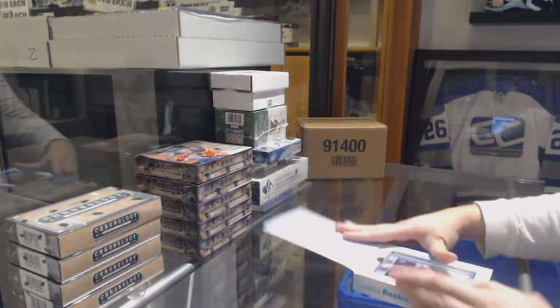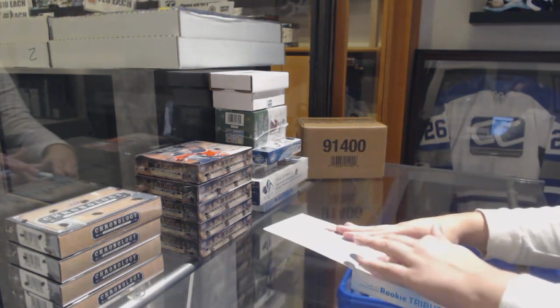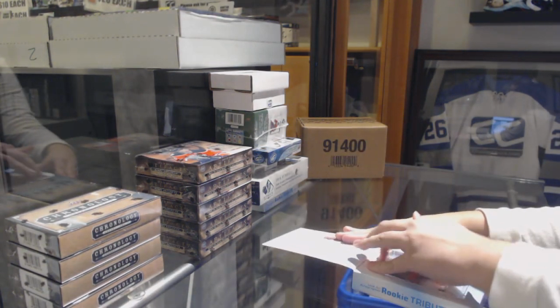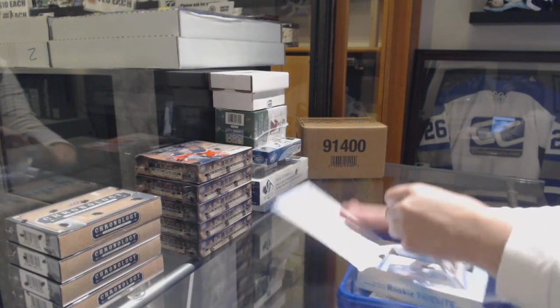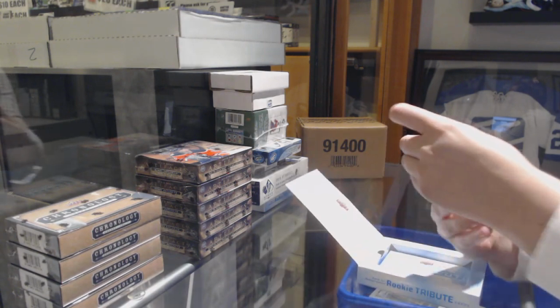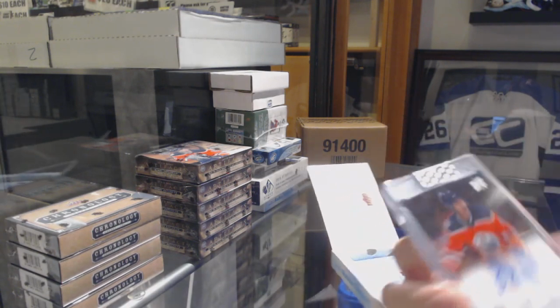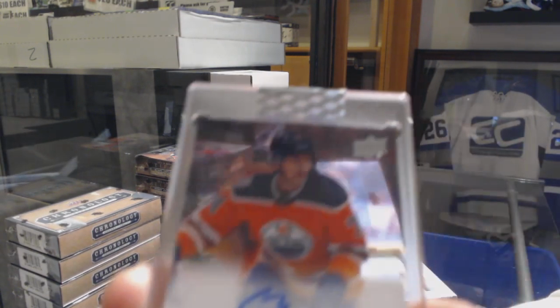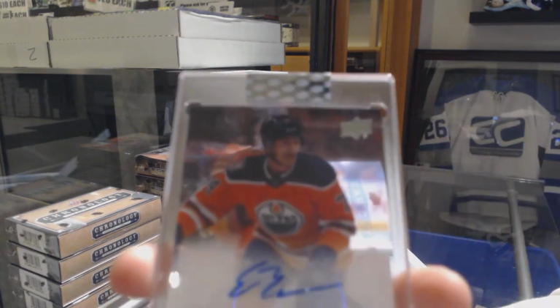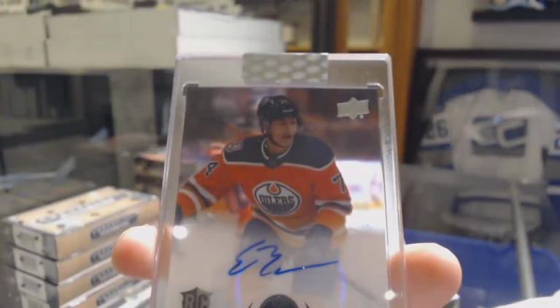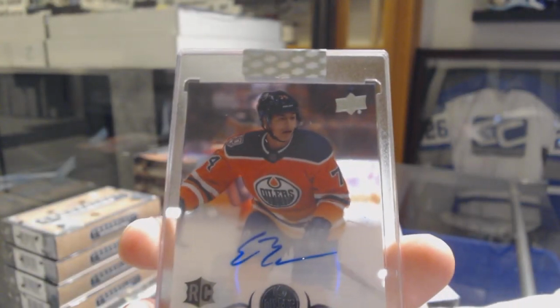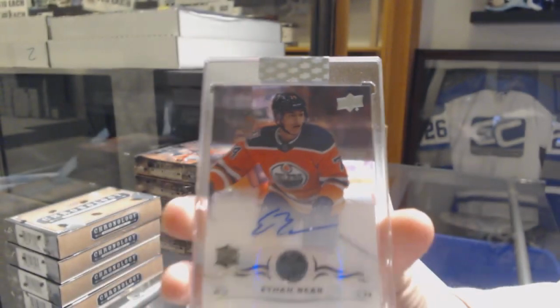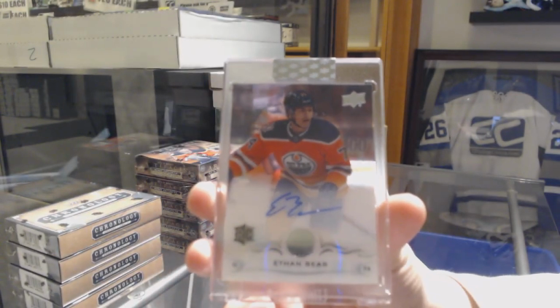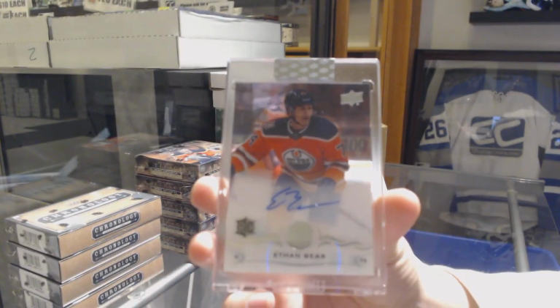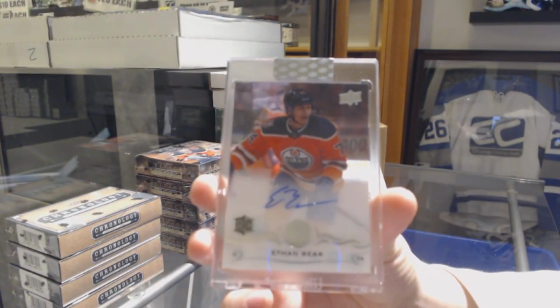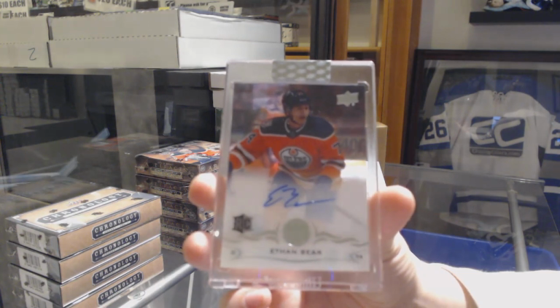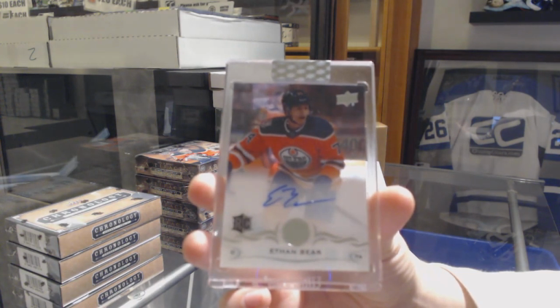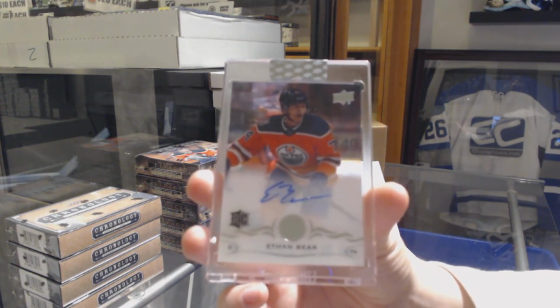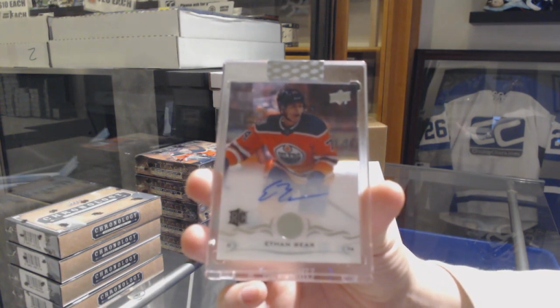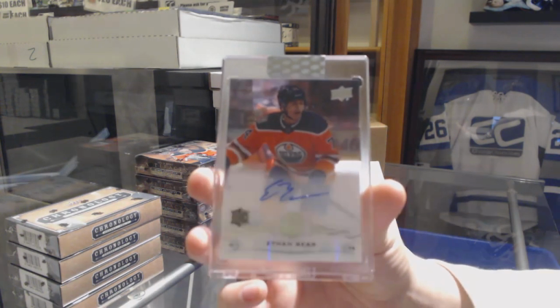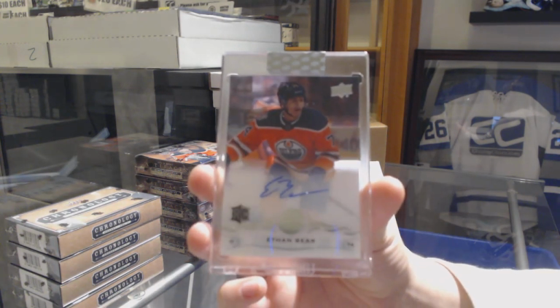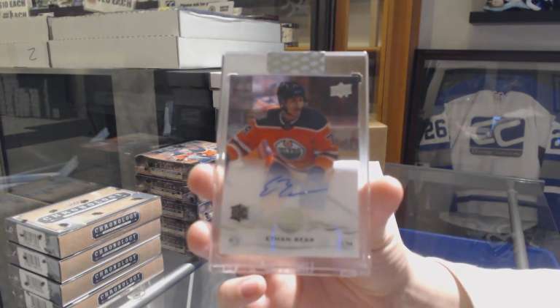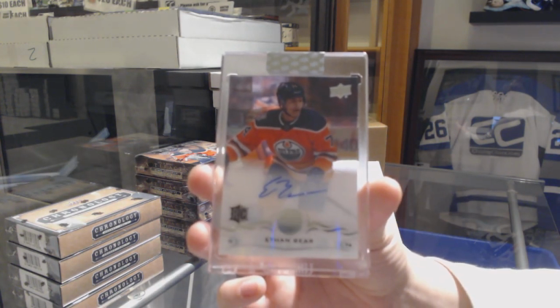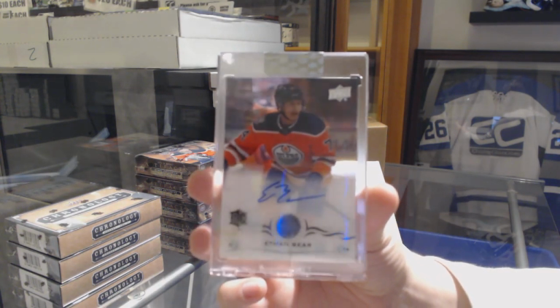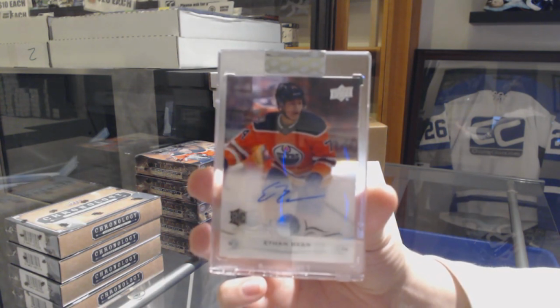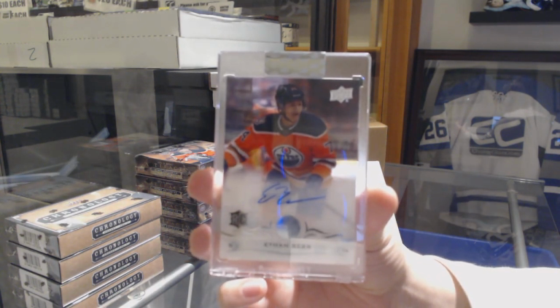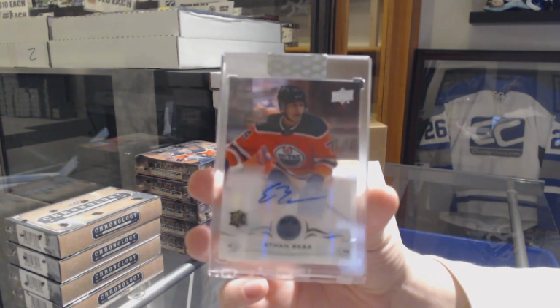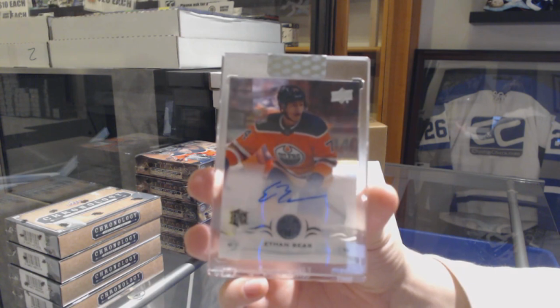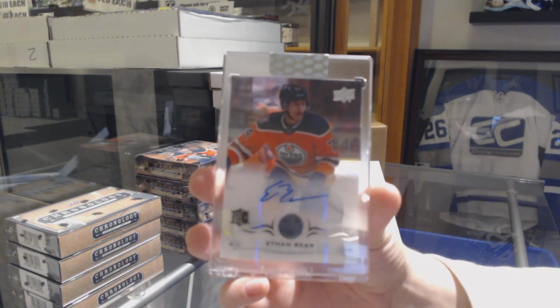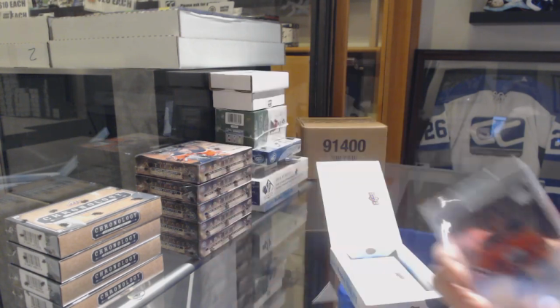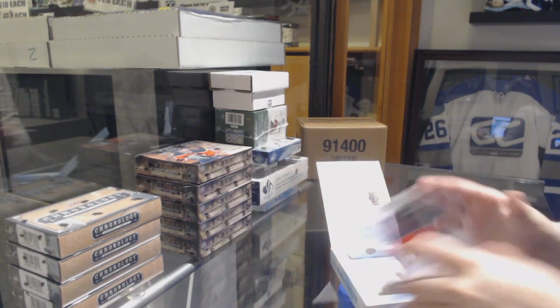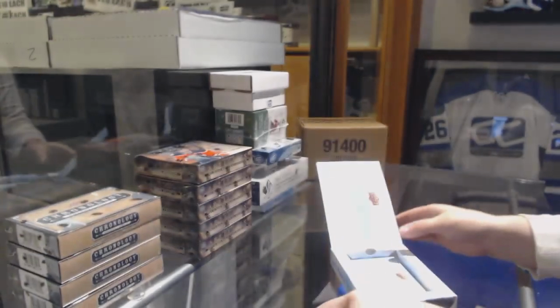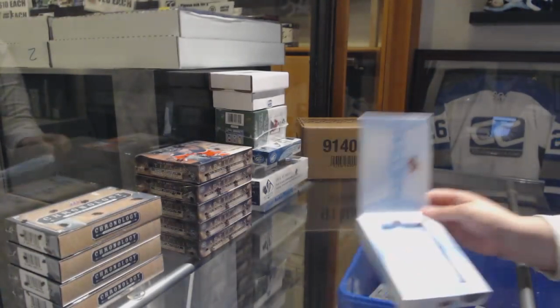And box number two contains a rookie auto of Ethan Baer. Ethan Baer rookie auto. There we go, sir.